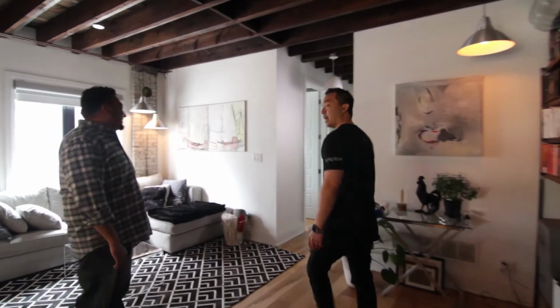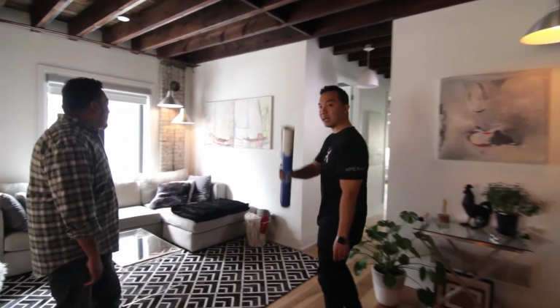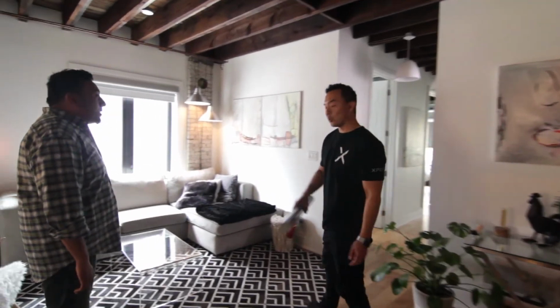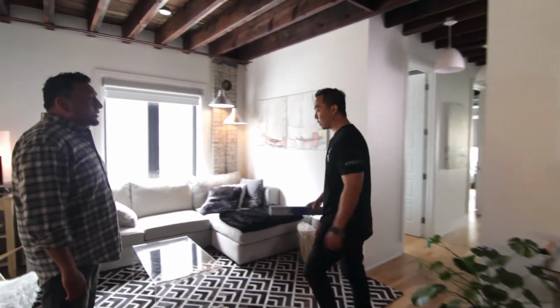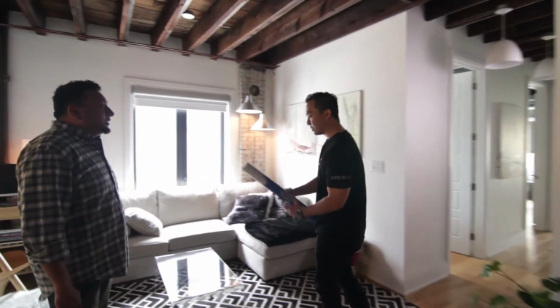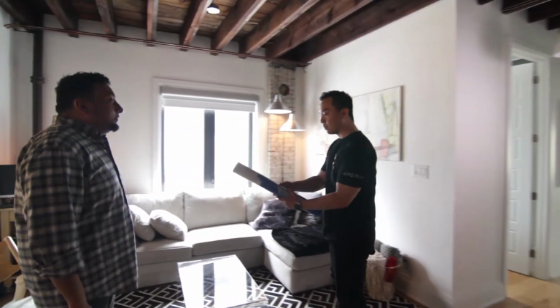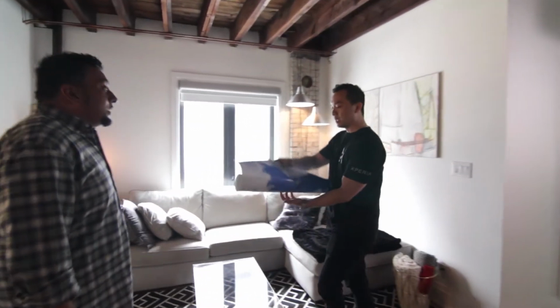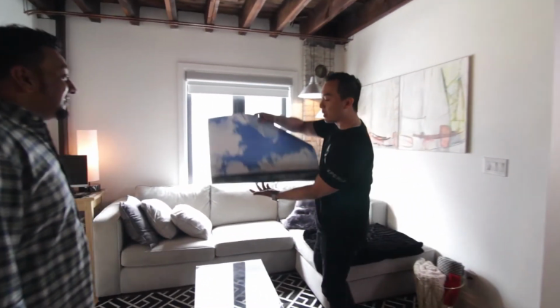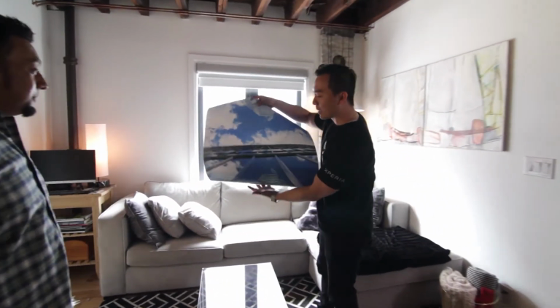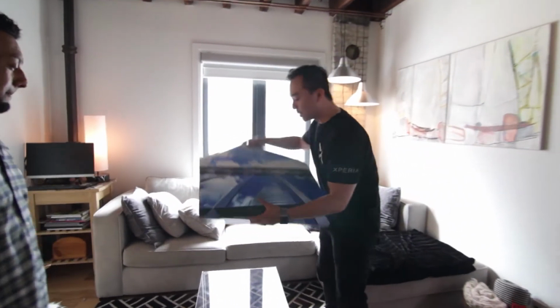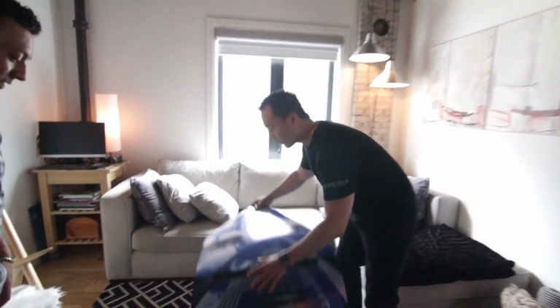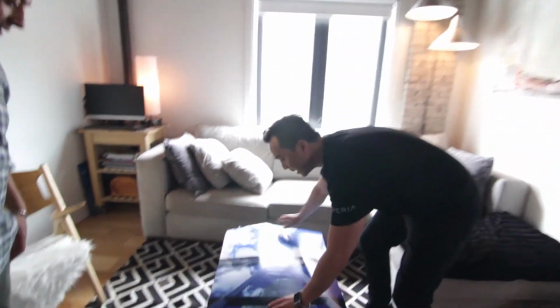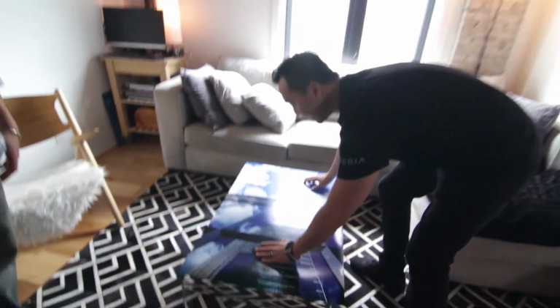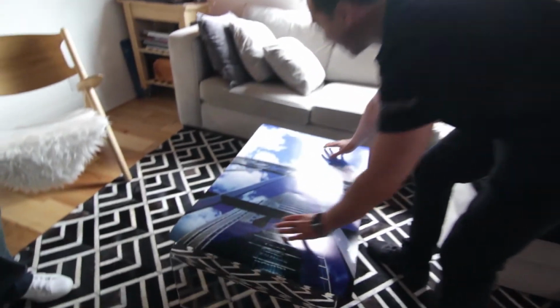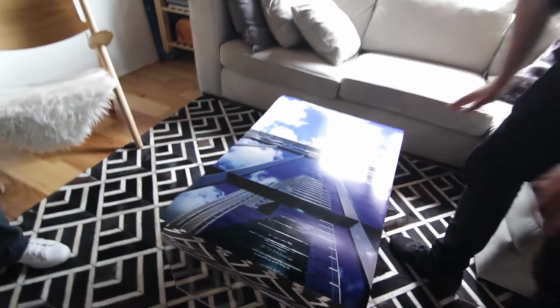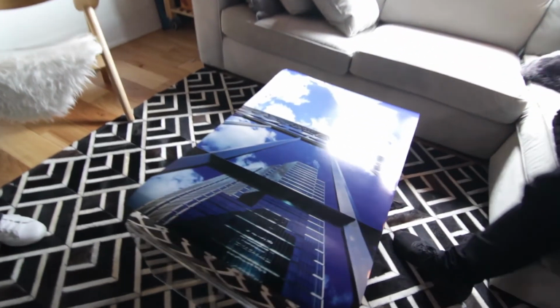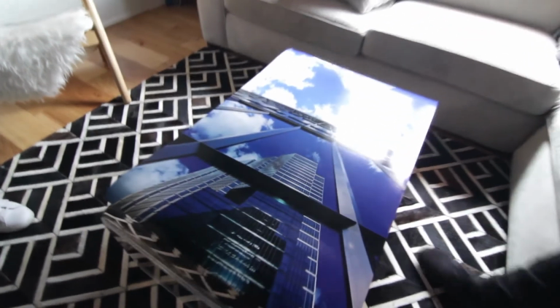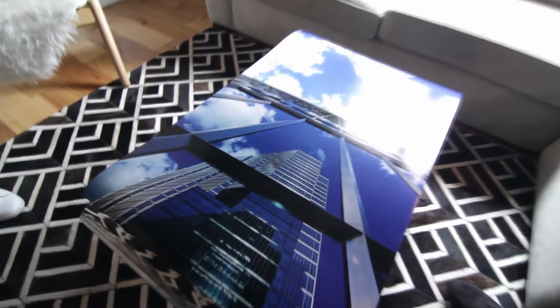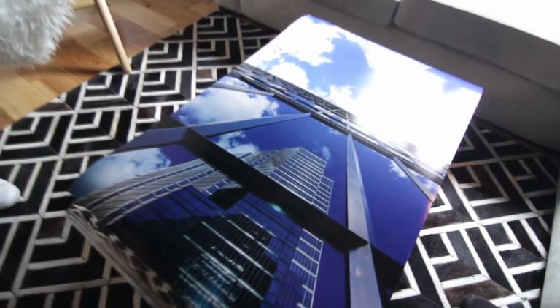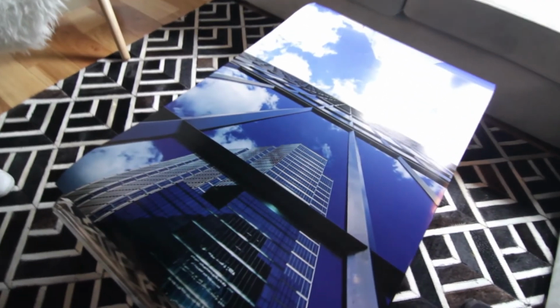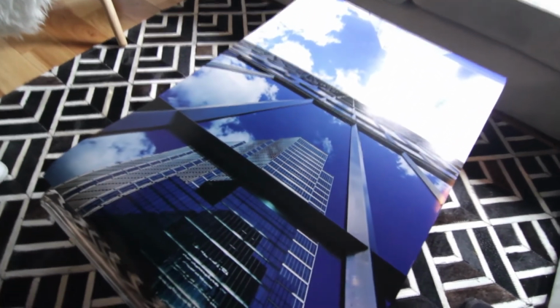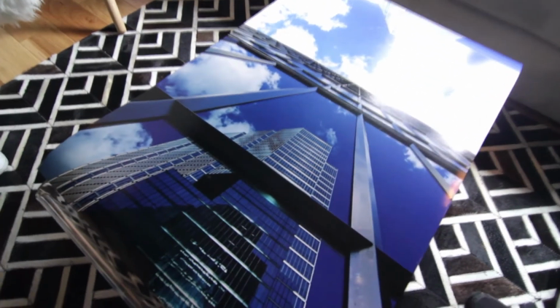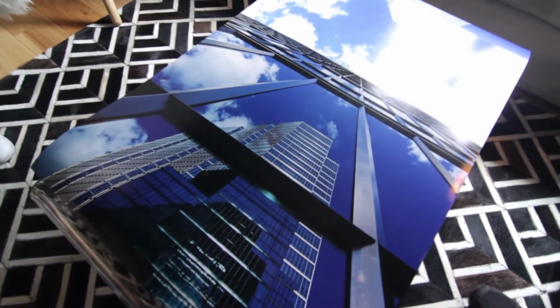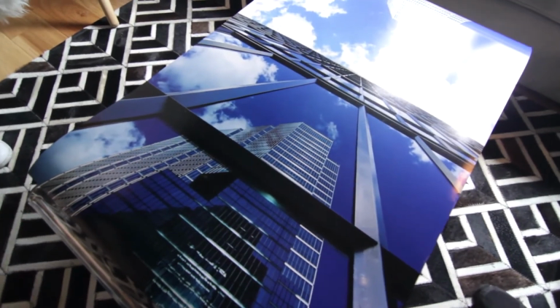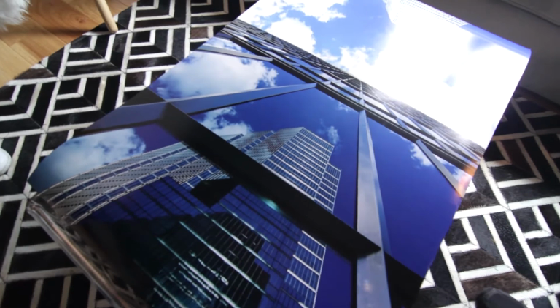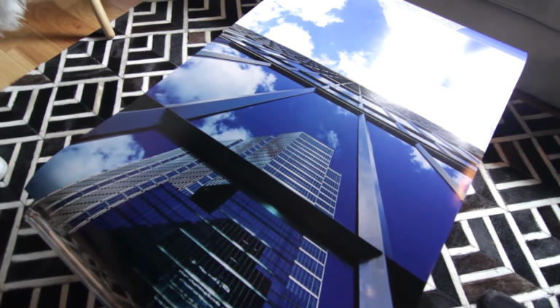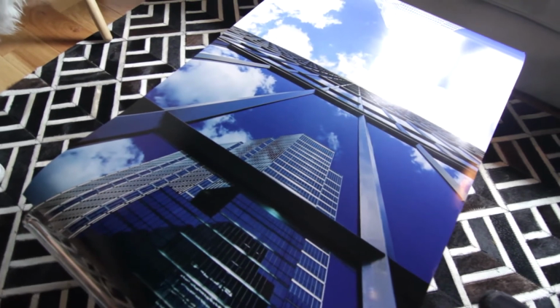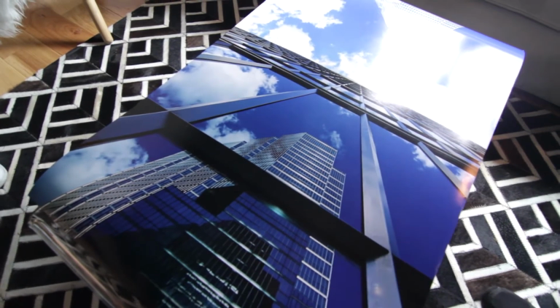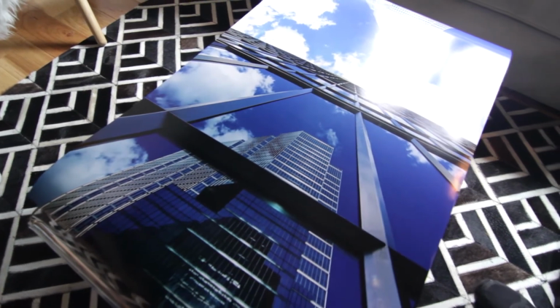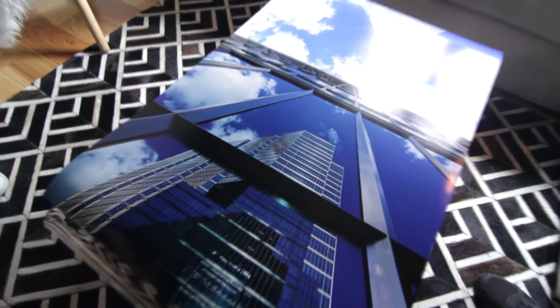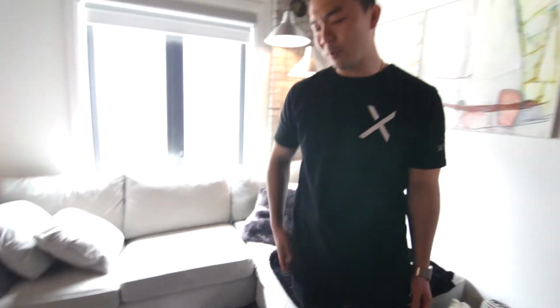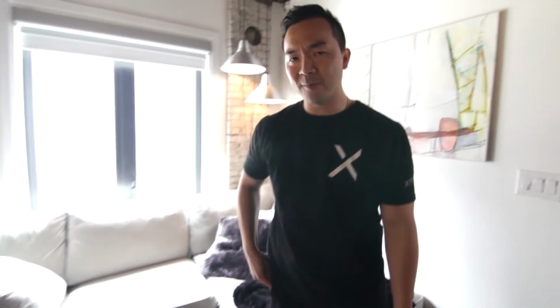You know what? I got you a housewarming present. Let me know what you think — just got it printed. Whoa, this looks good. Did you shoot this? Of course I shot this. Look at this. With your cell phone? Of course I captured it with my cell phone.